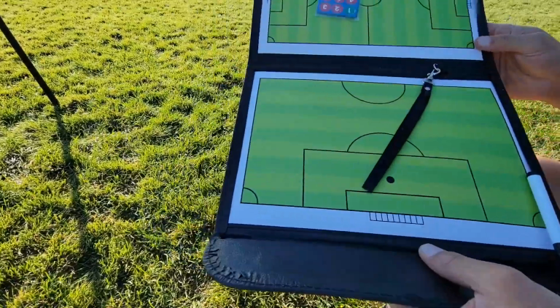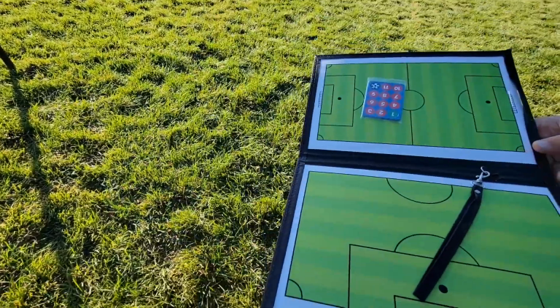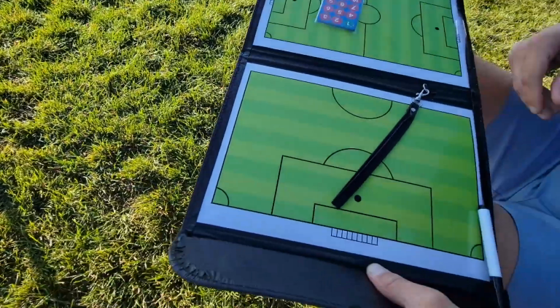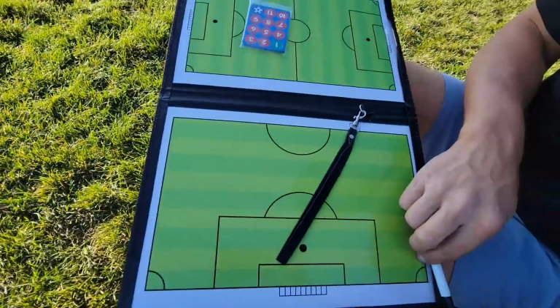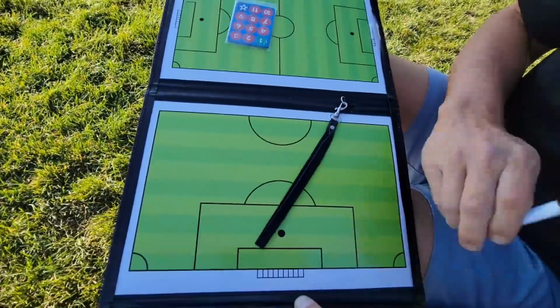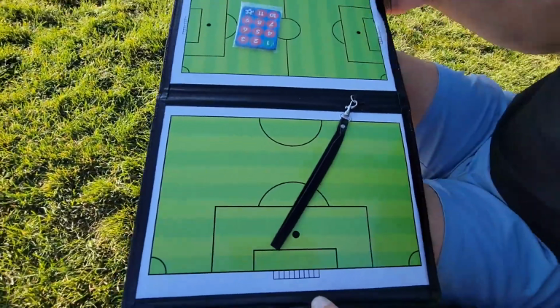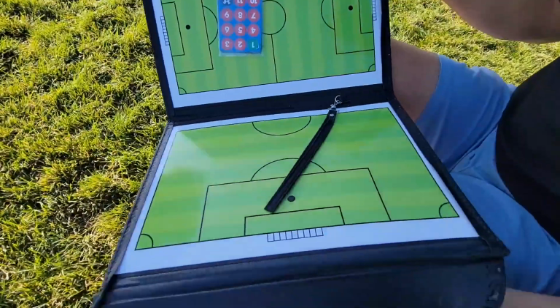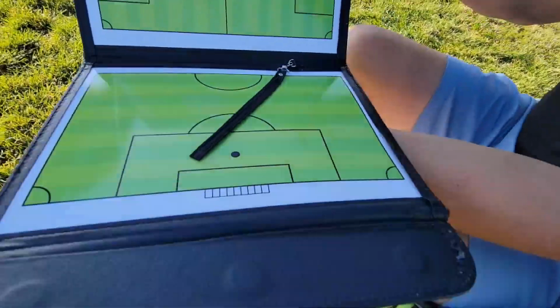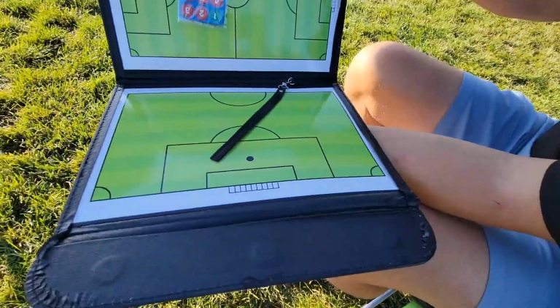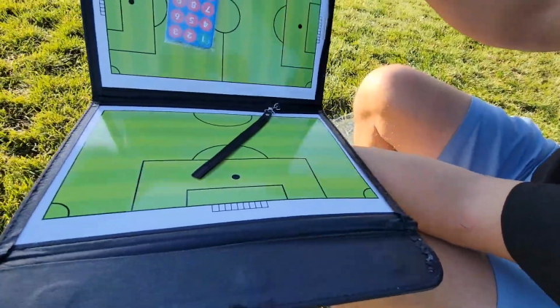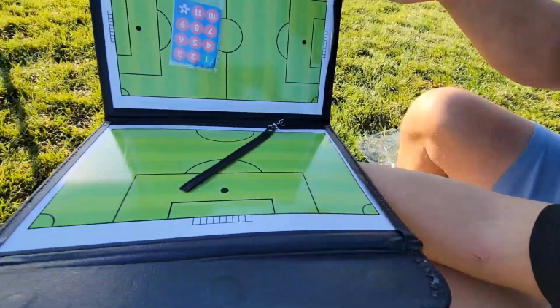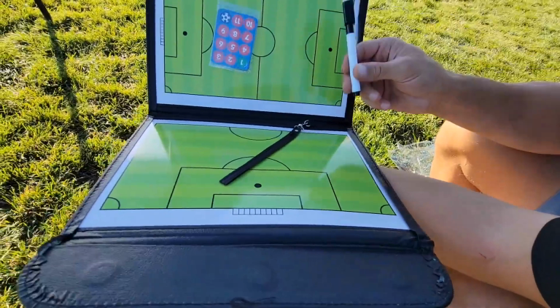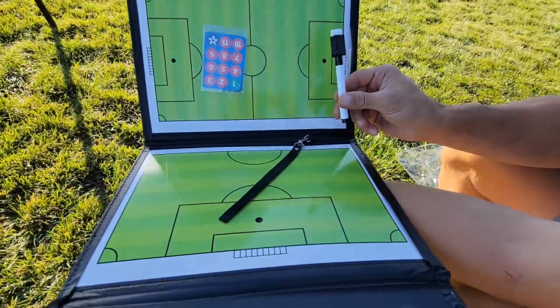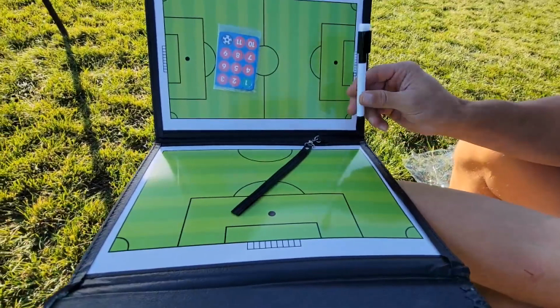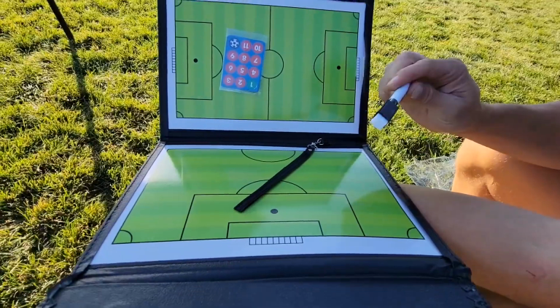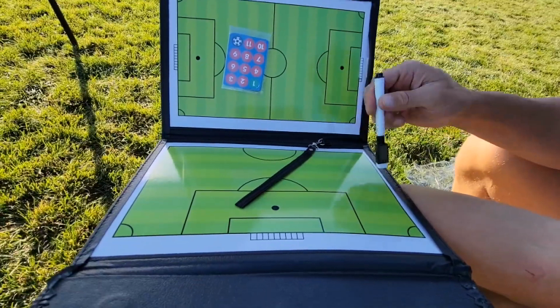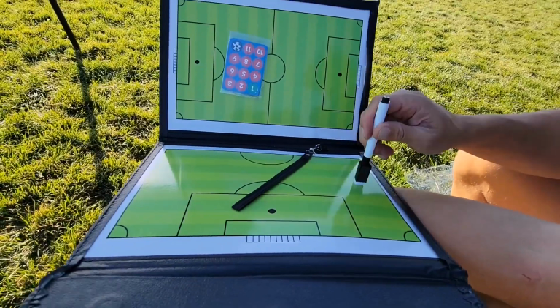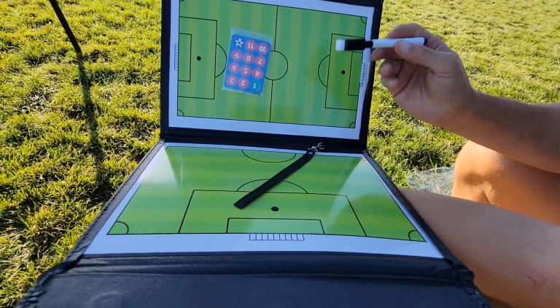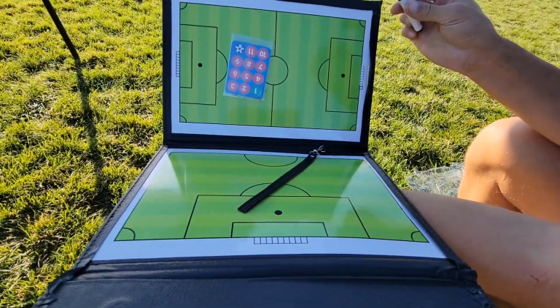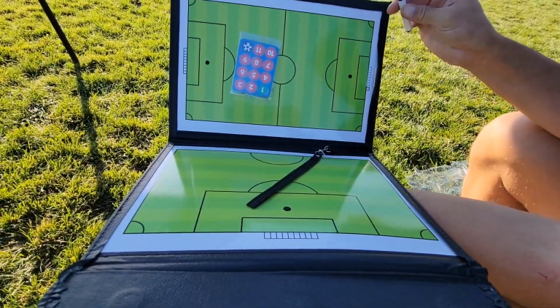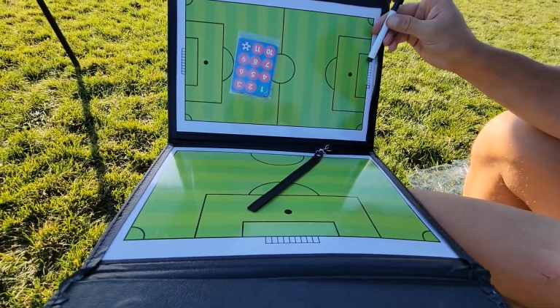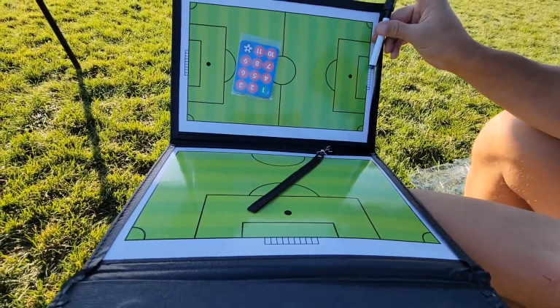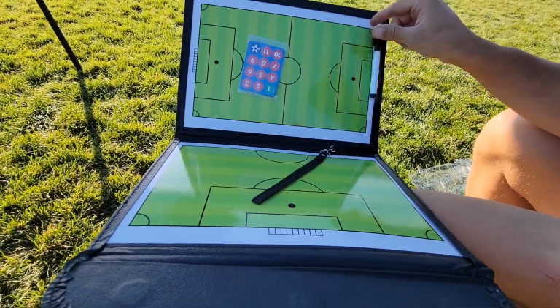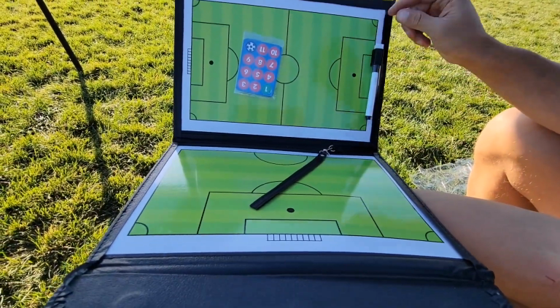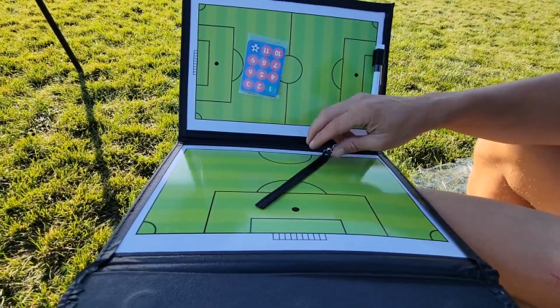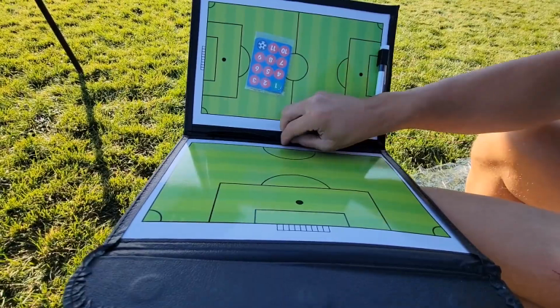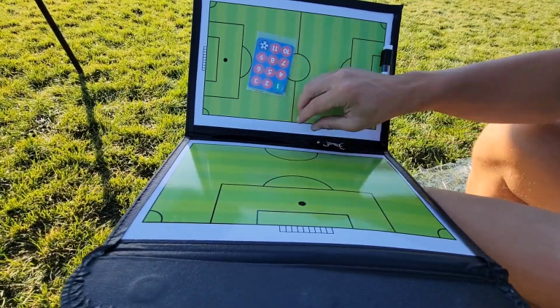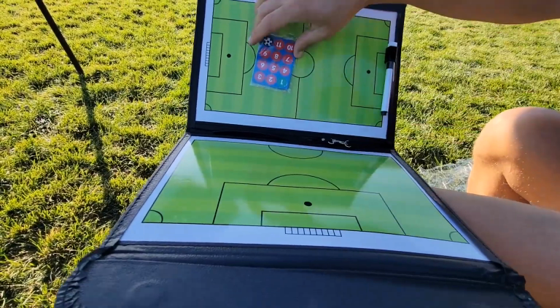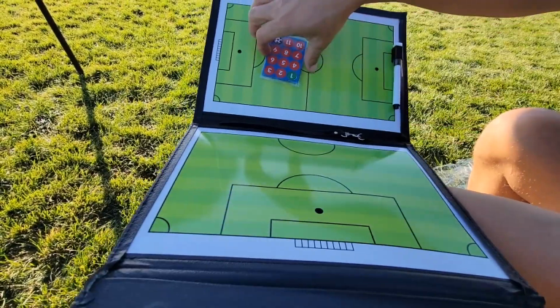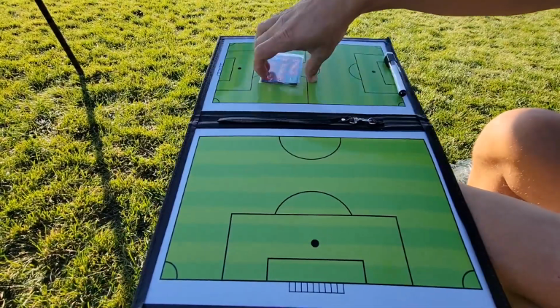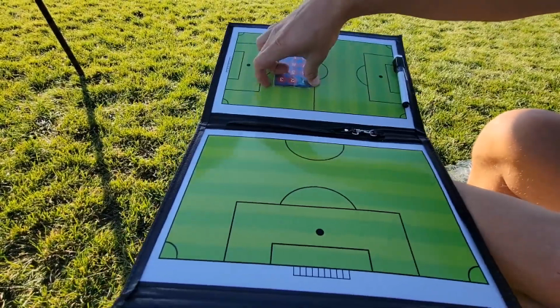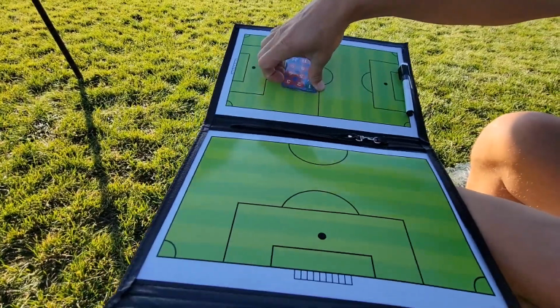Inside you have a dry erase marker with the eraser on the top and a little spot for that, as well as these magnets.